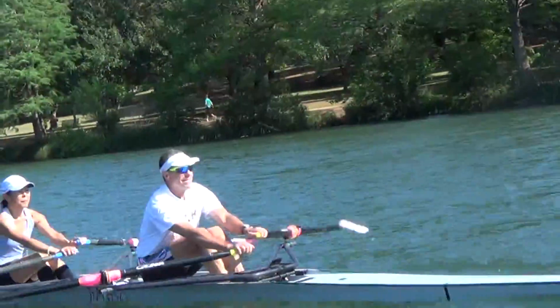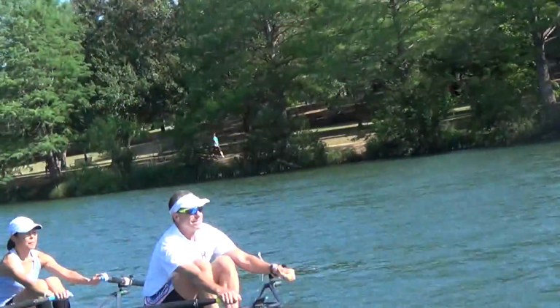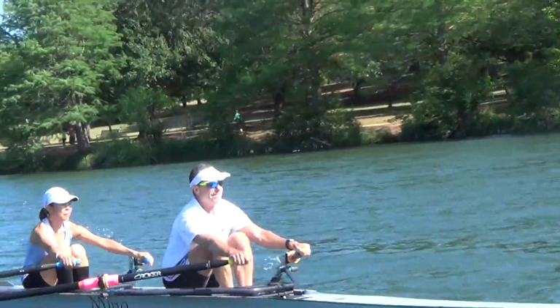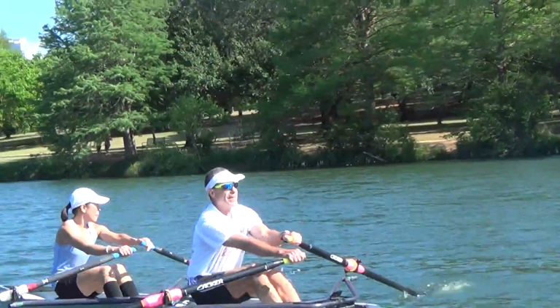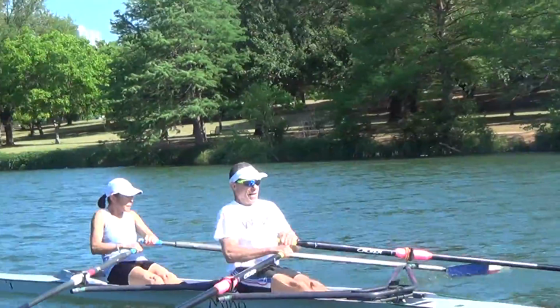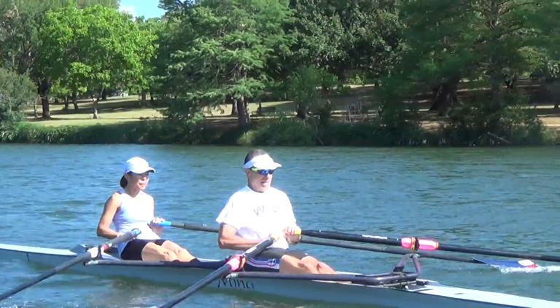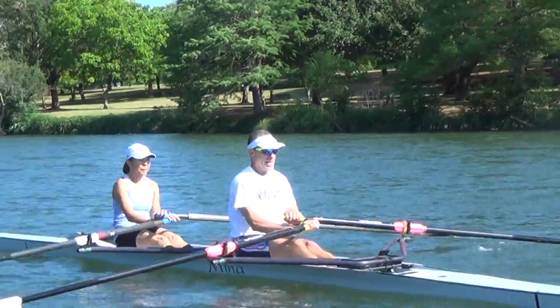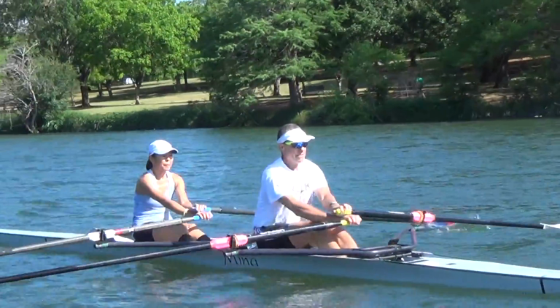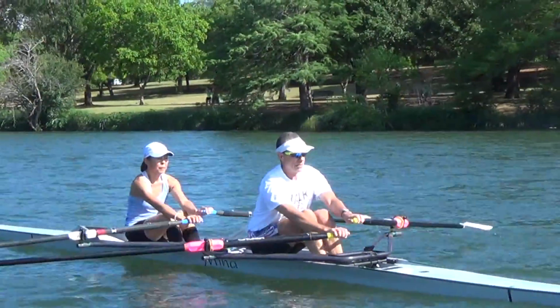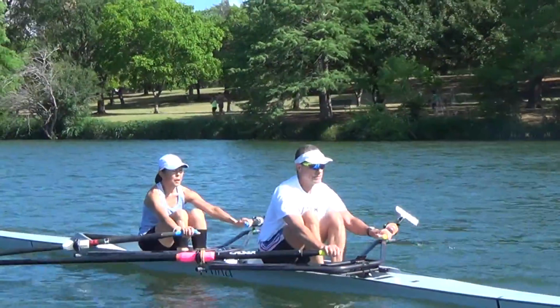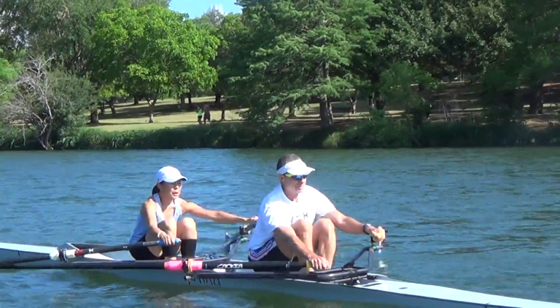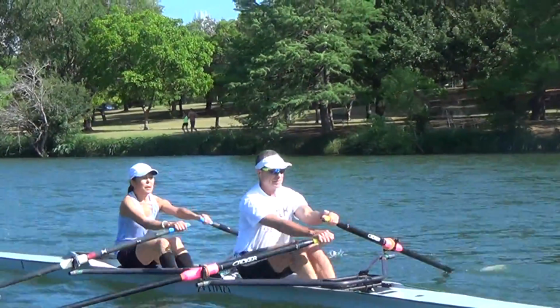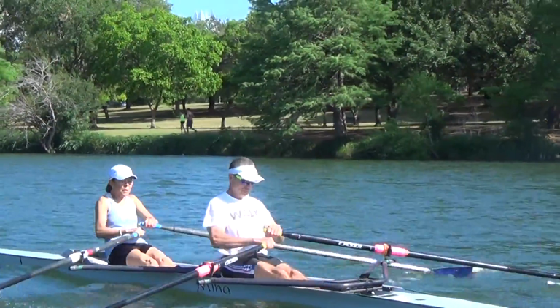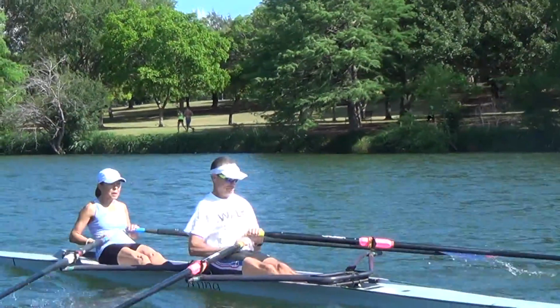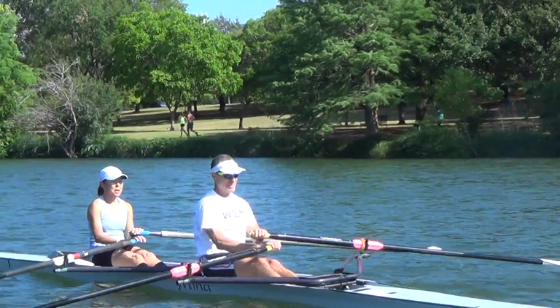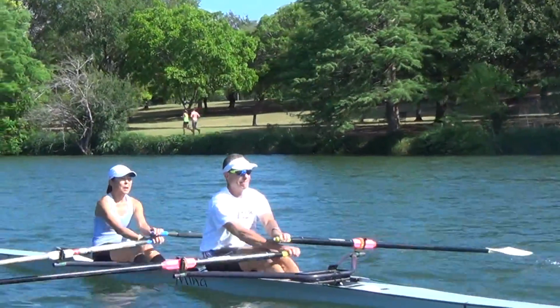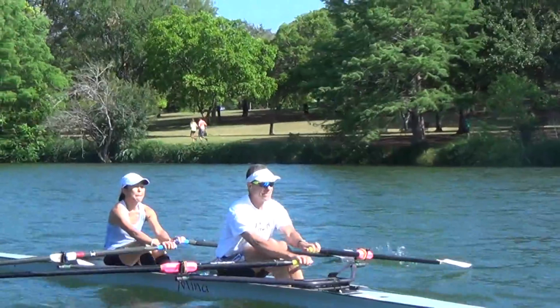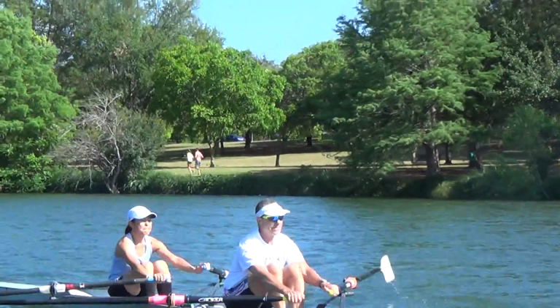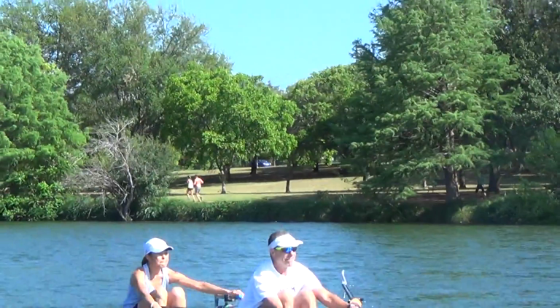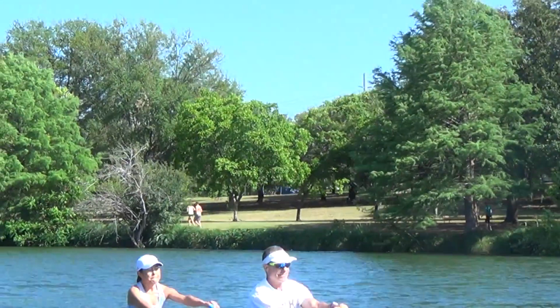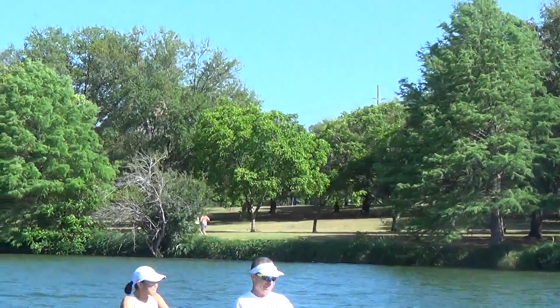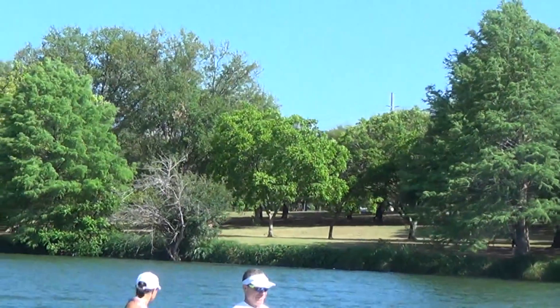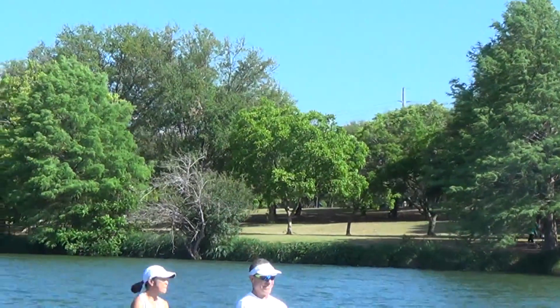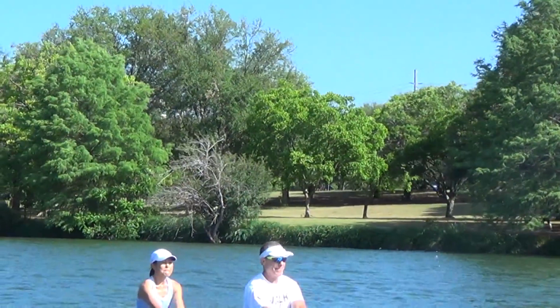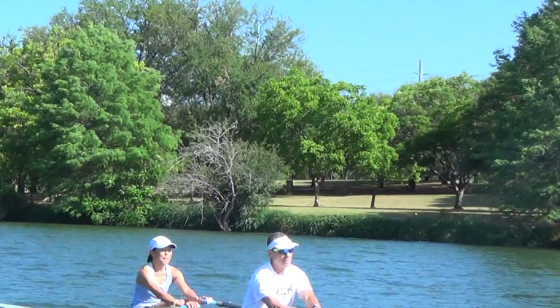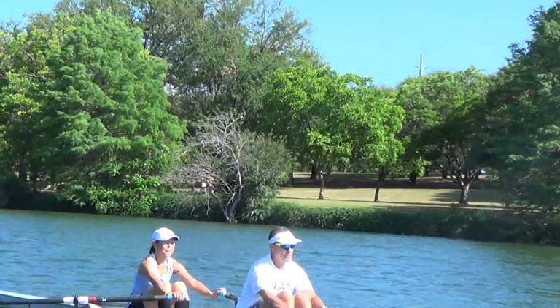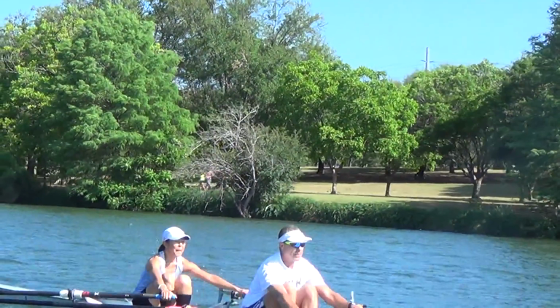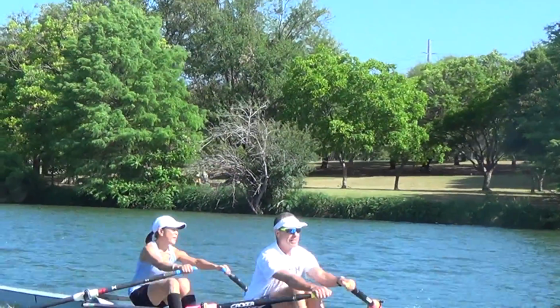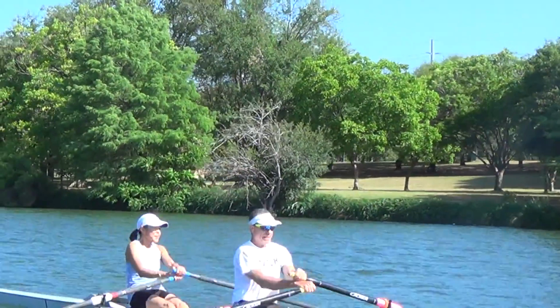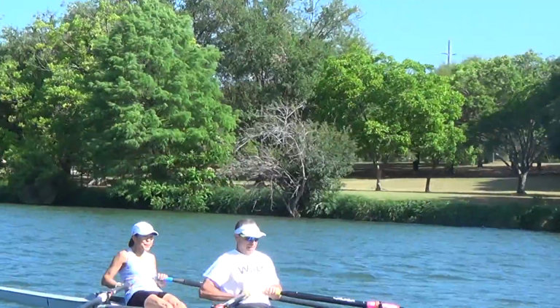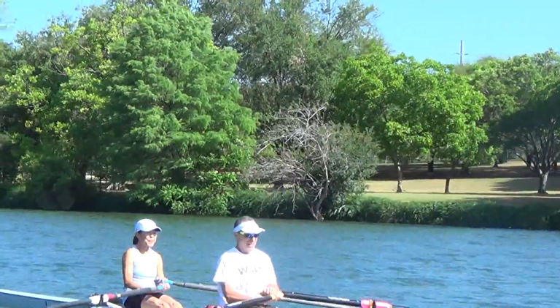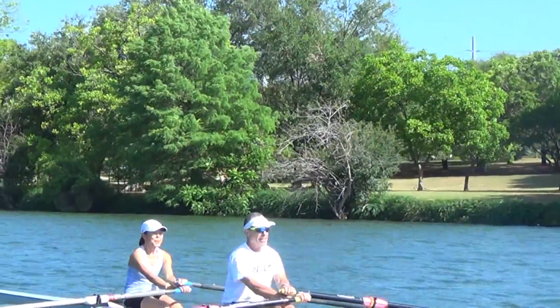Give me the boogie-woogie right here. Give me the shoulder. Come on — shoulders, shoulders. Shake it, shake it — like I've got ones. Now sit tall, sit tall.